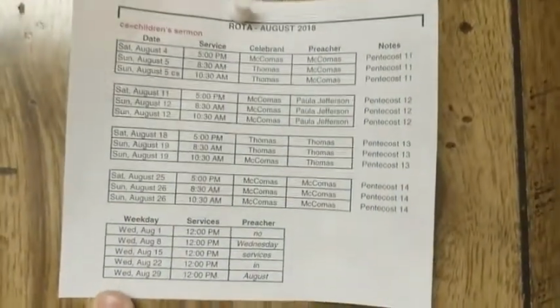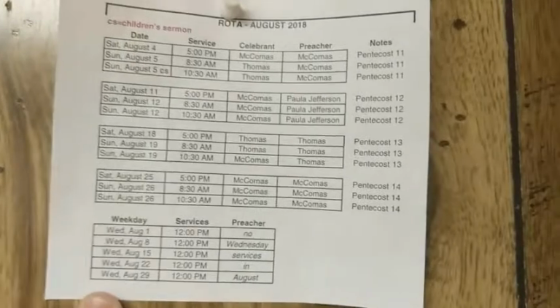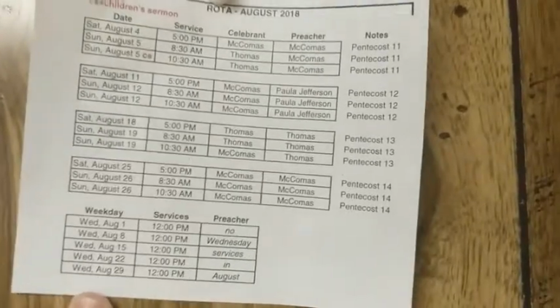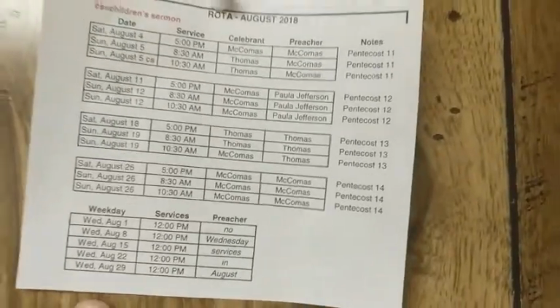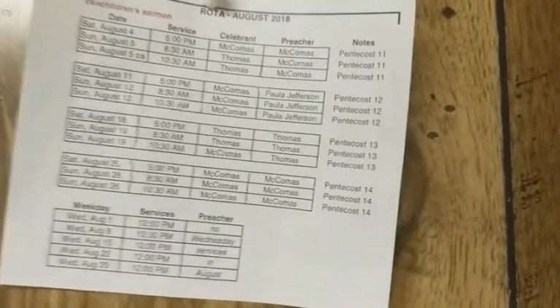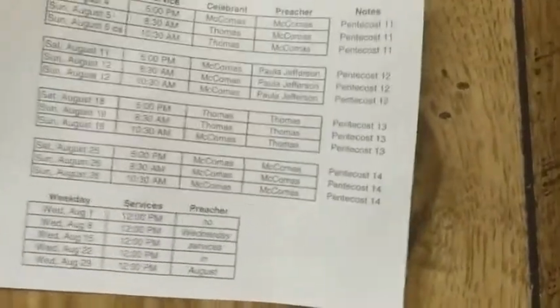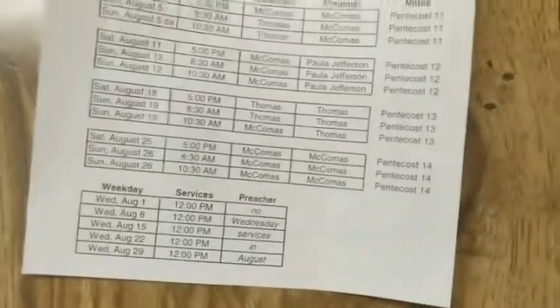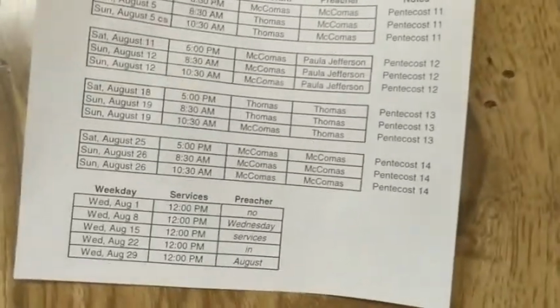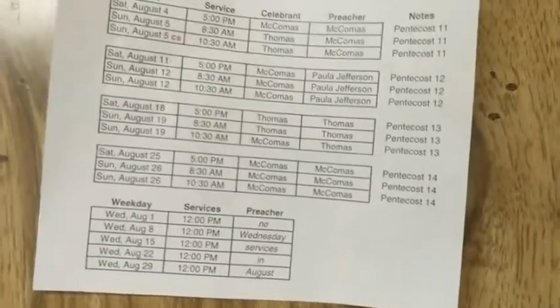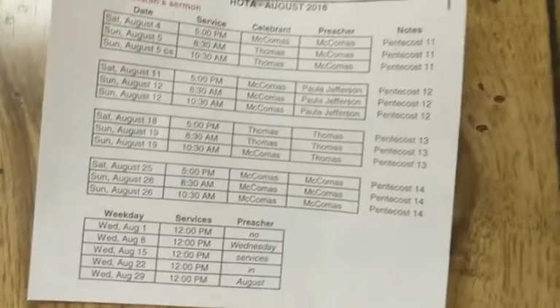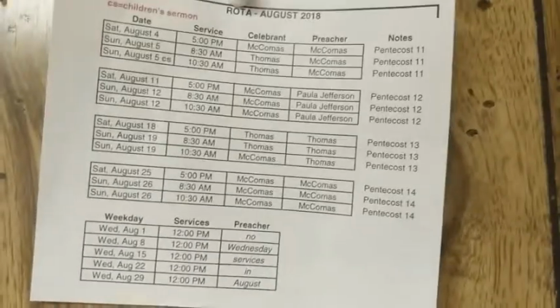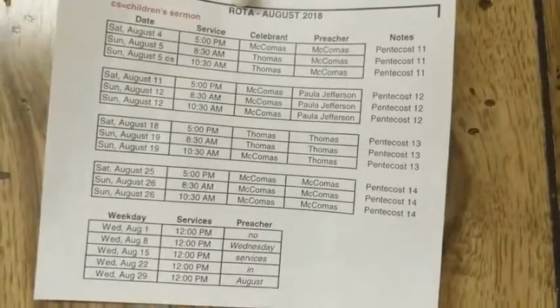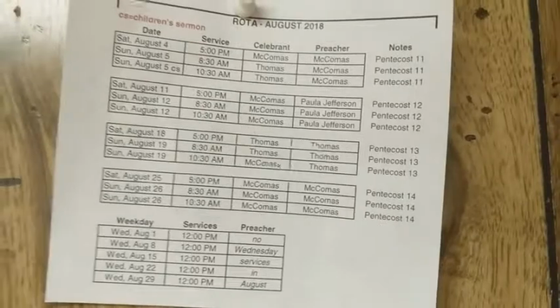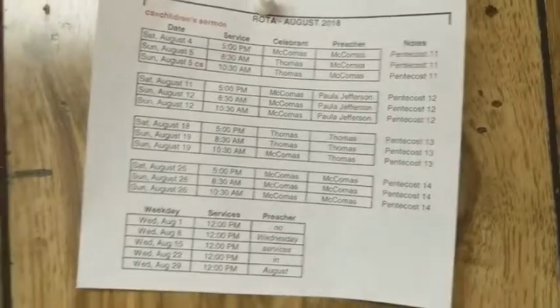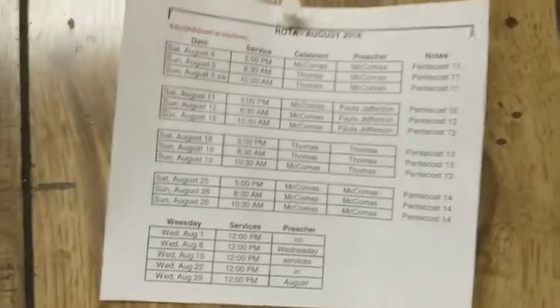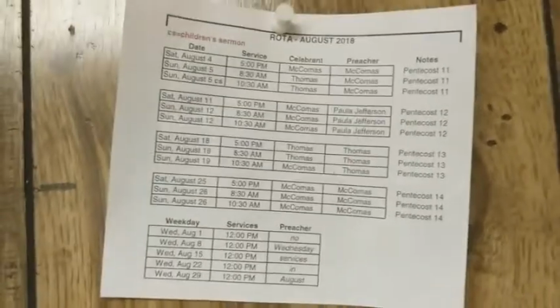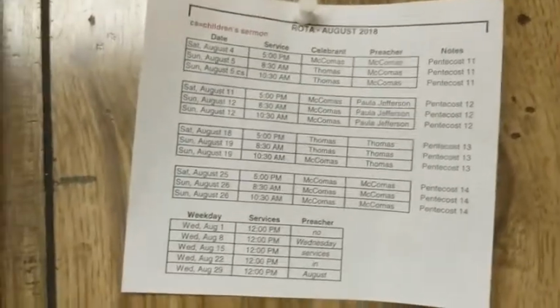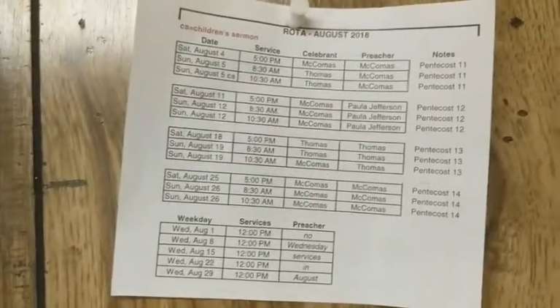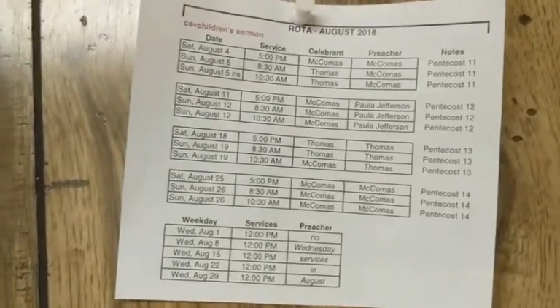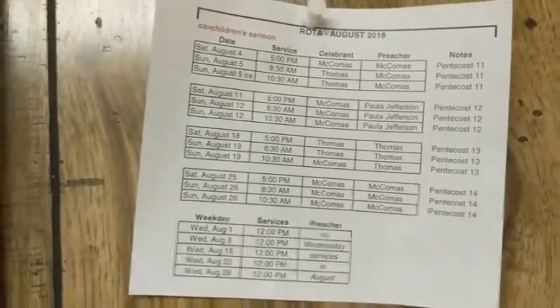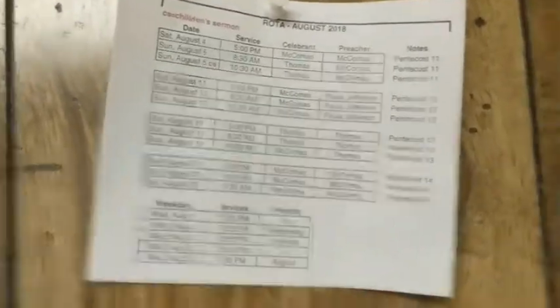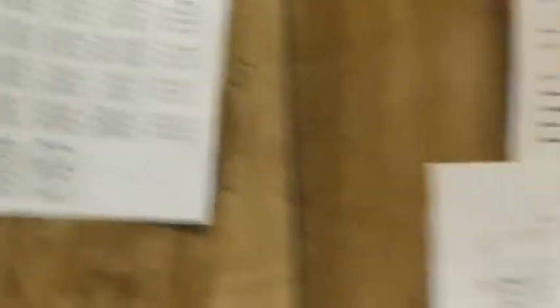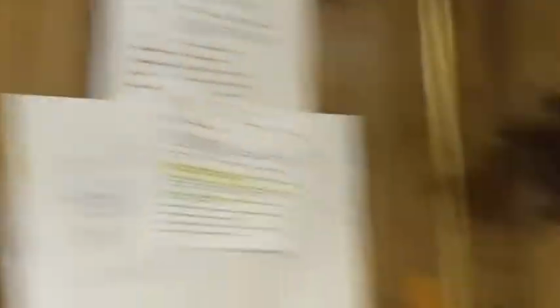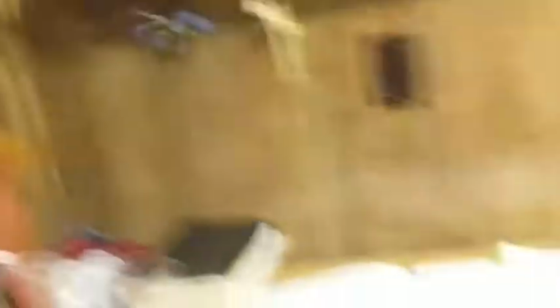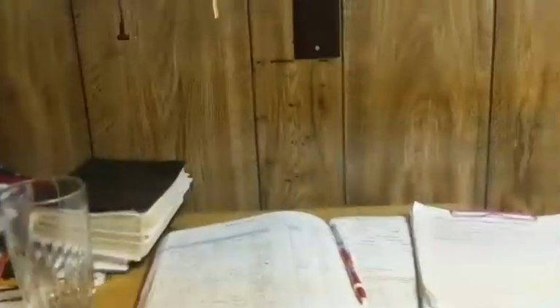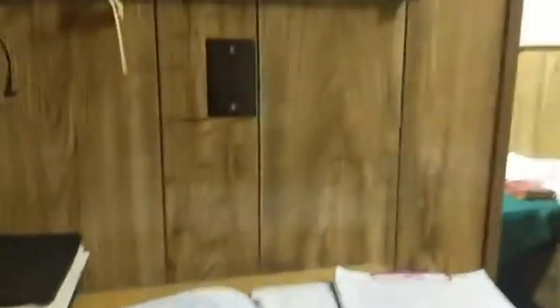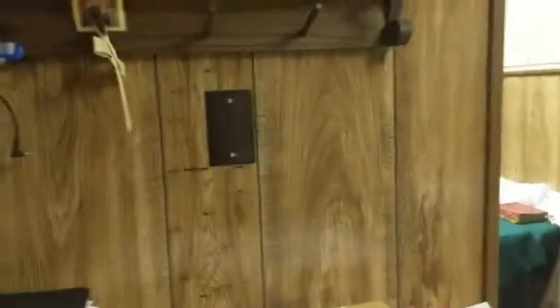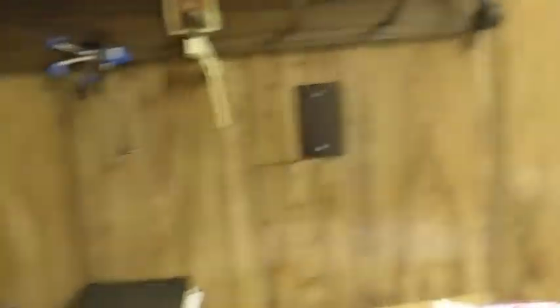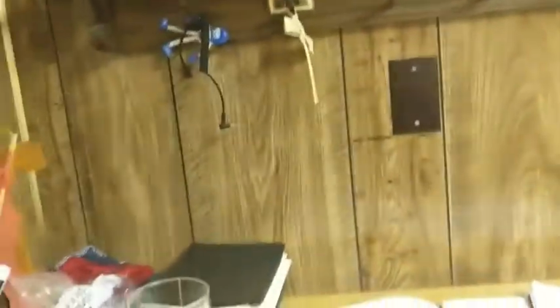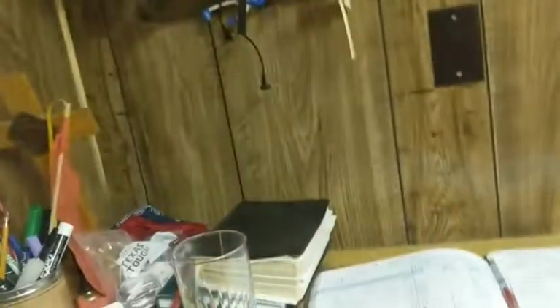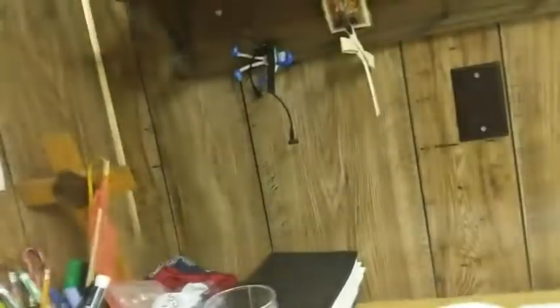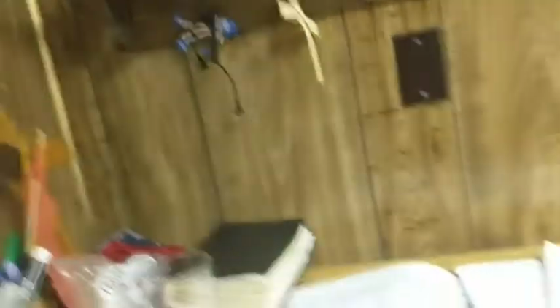Father Scott typically preaches from the center, and Father Chris and Deacon Io preach from the pulpit, and anybody else you have to check with. It's always a good idea to get here around 10:15 and check anyway.